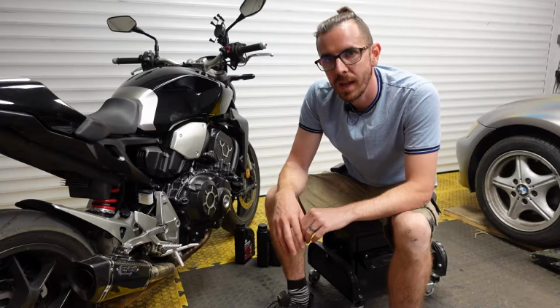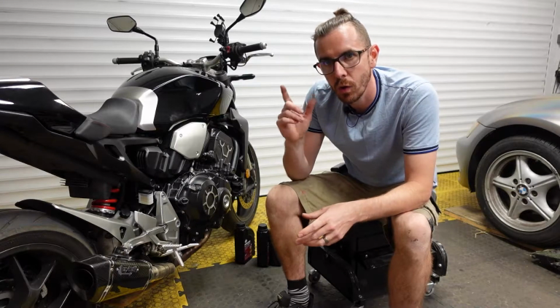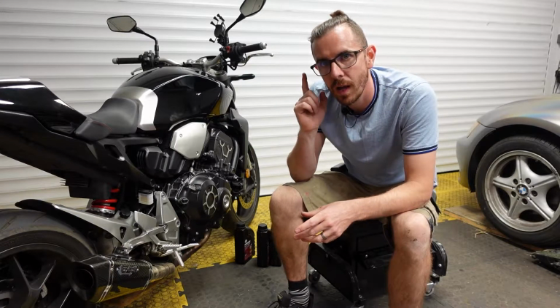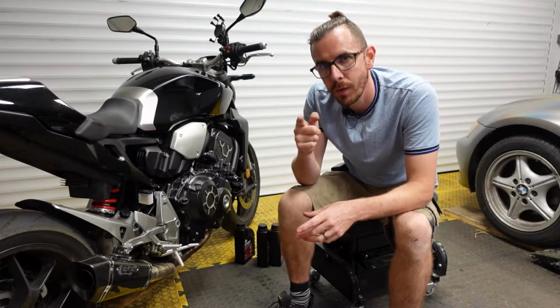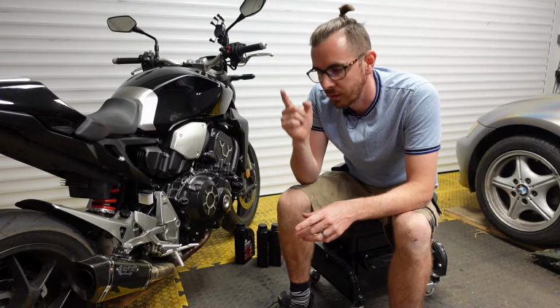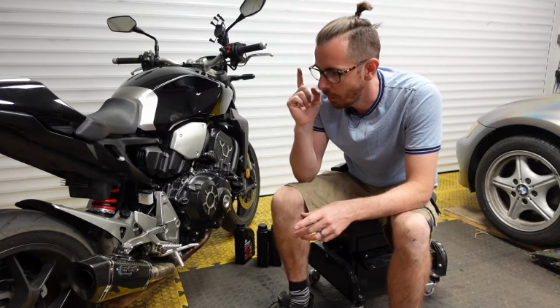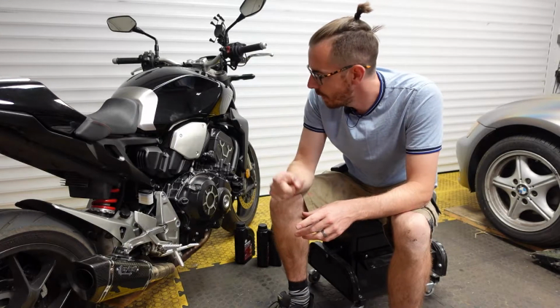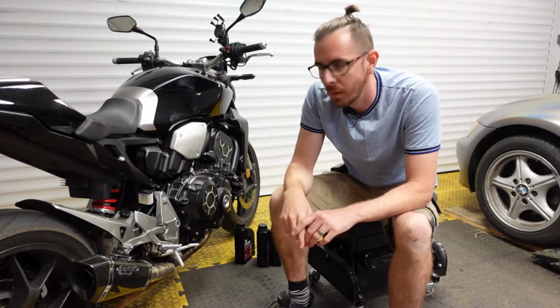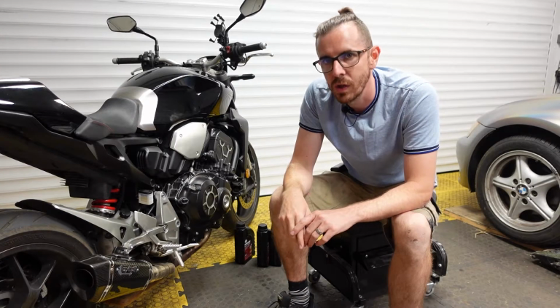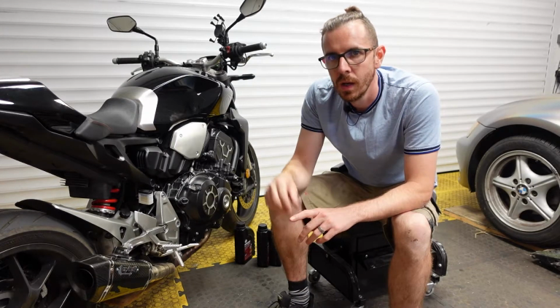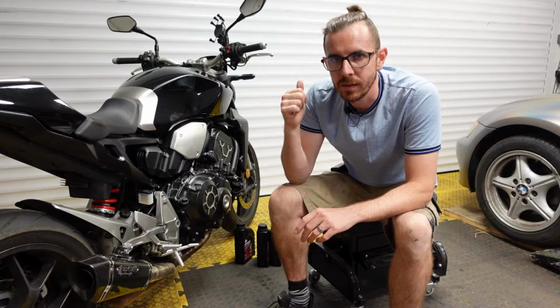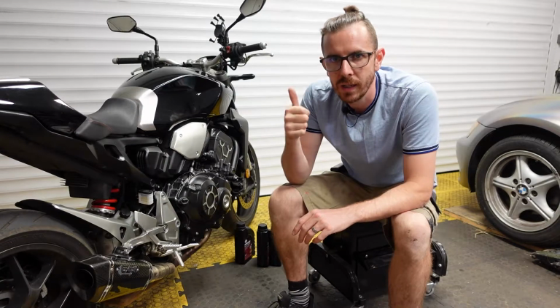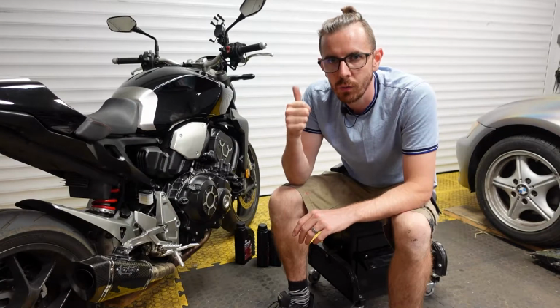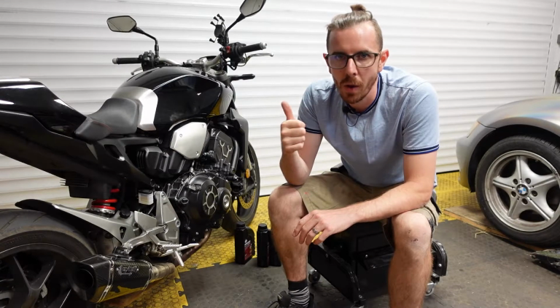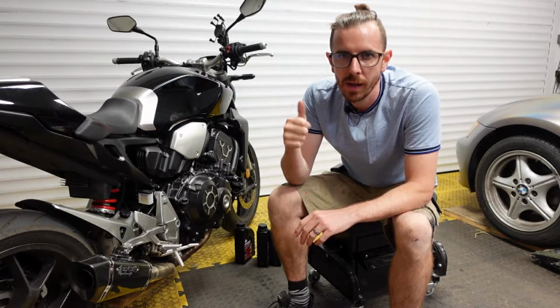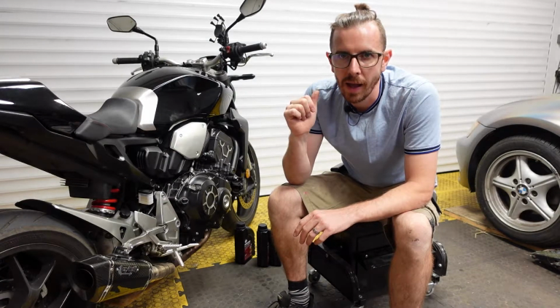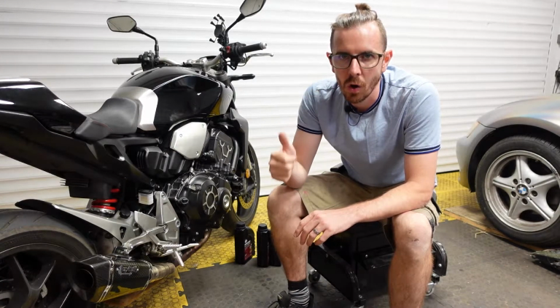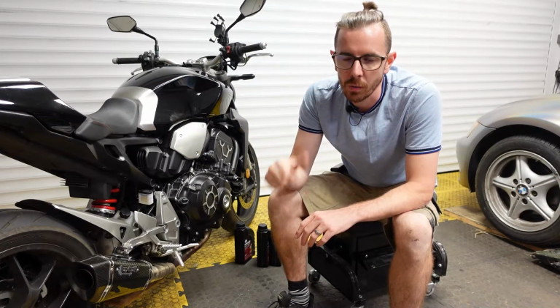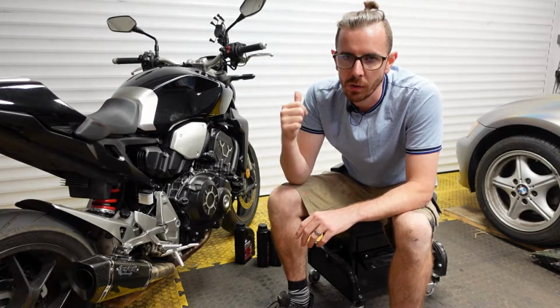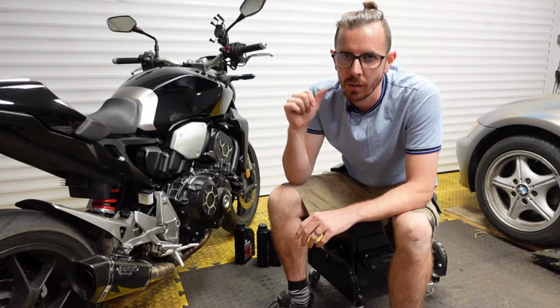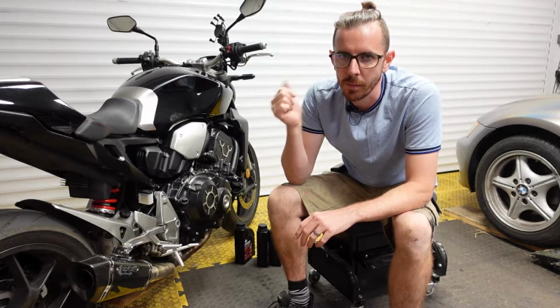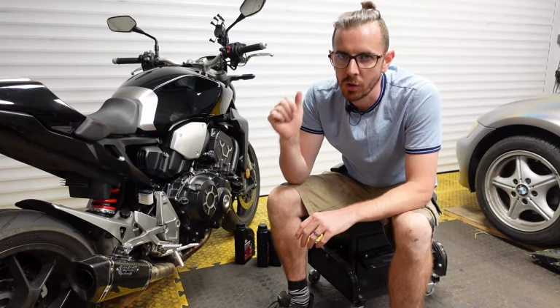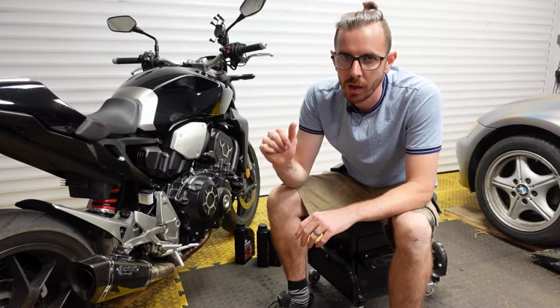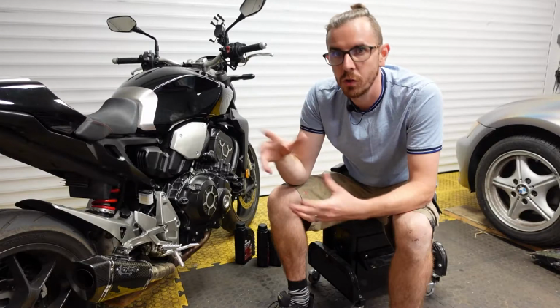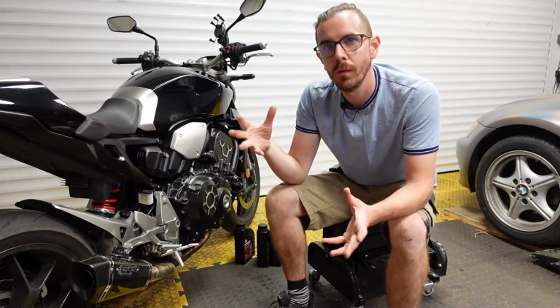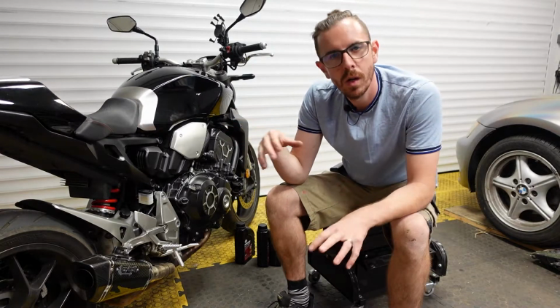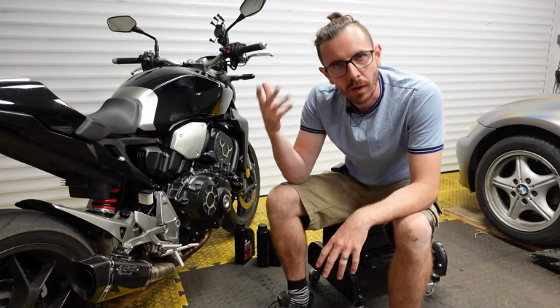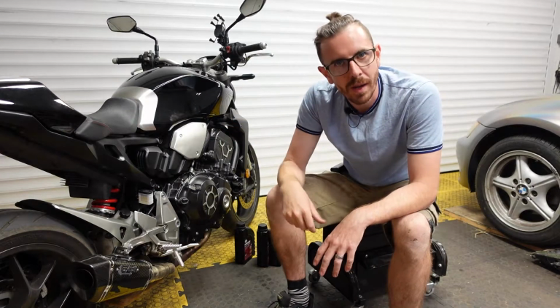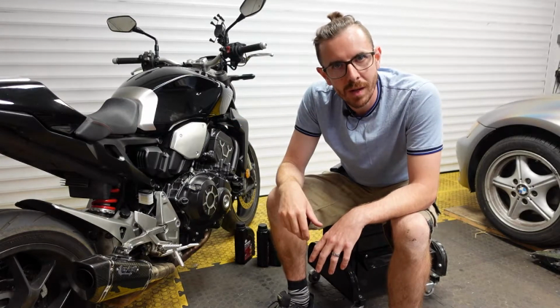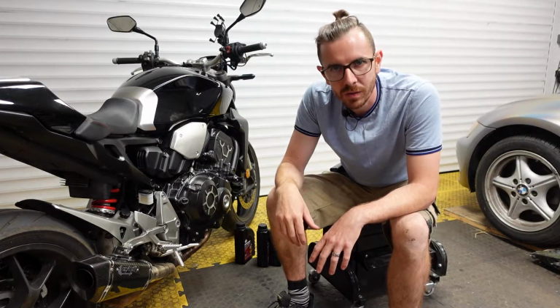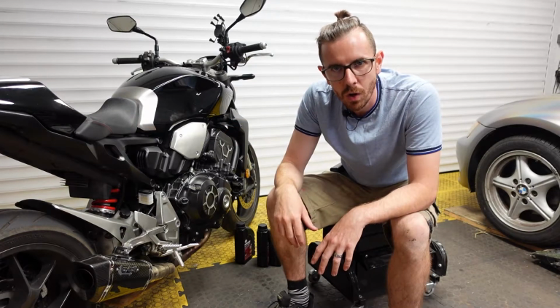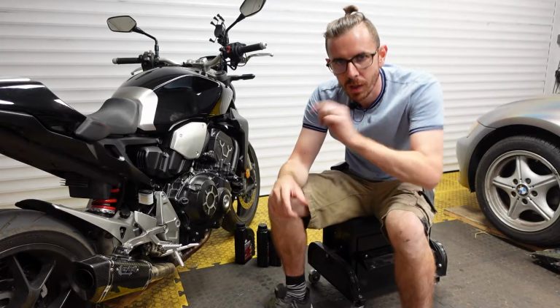So we're here to do the oil and filter change. The first thing we need to do is run the bike and get it hot. I'm going to start the bike up so you can hear it roar, and then I'll cut back in a few minutes once it's all hot.